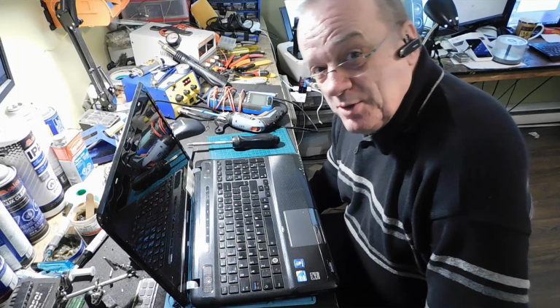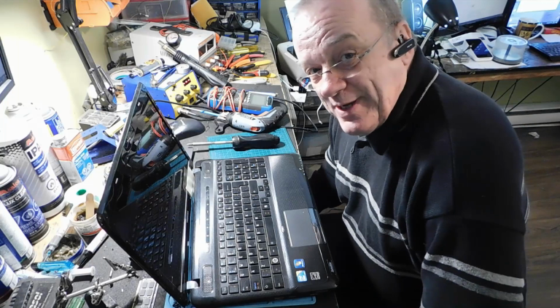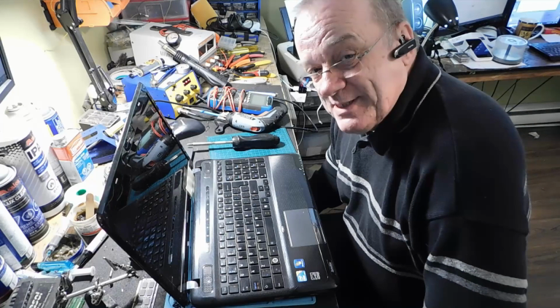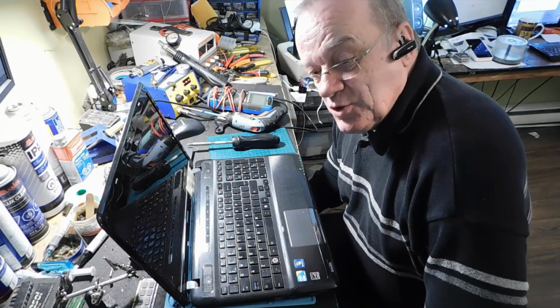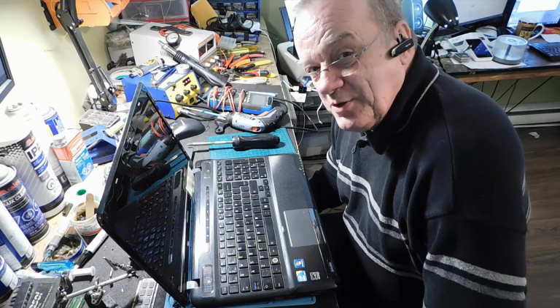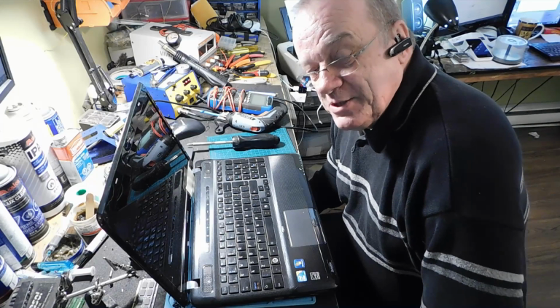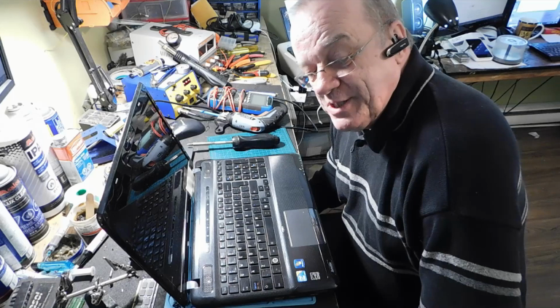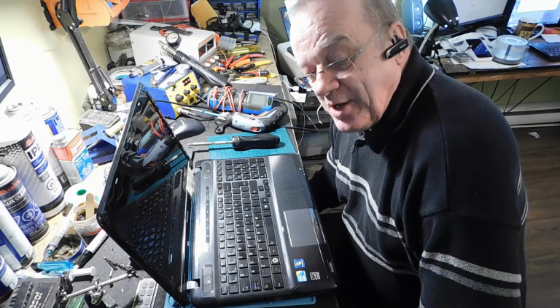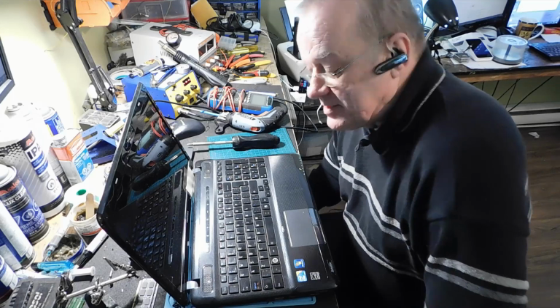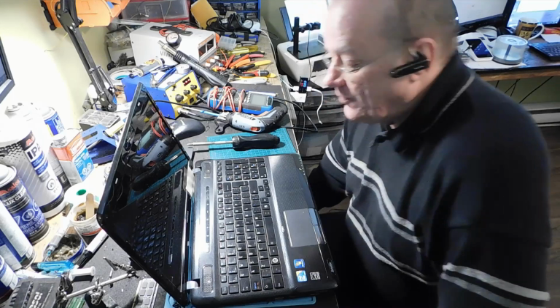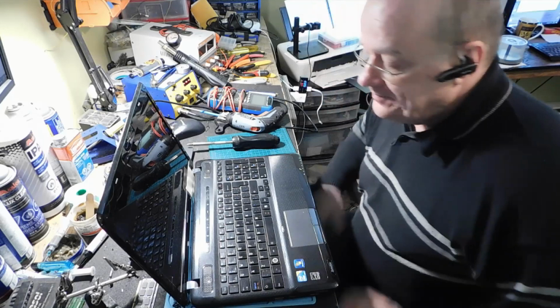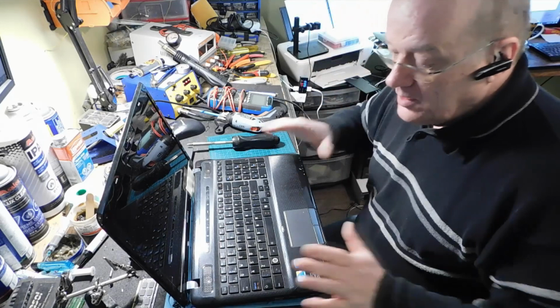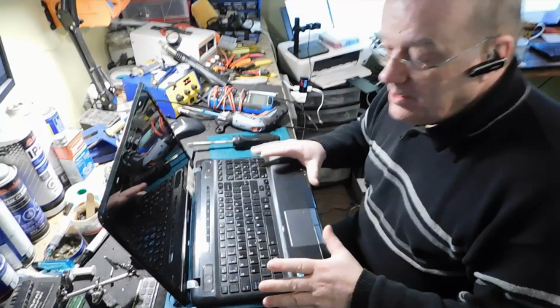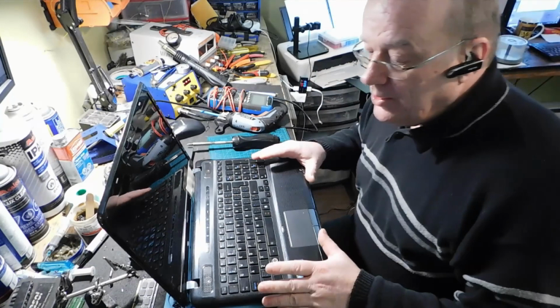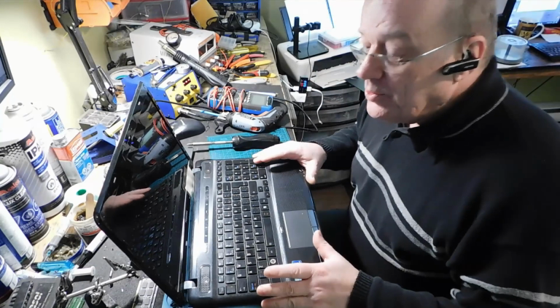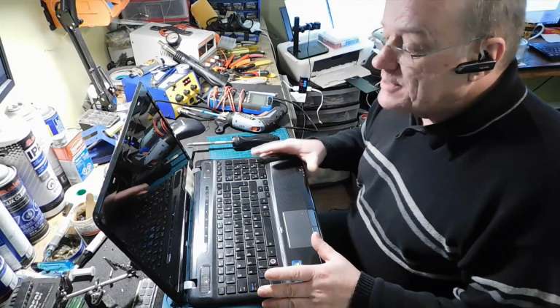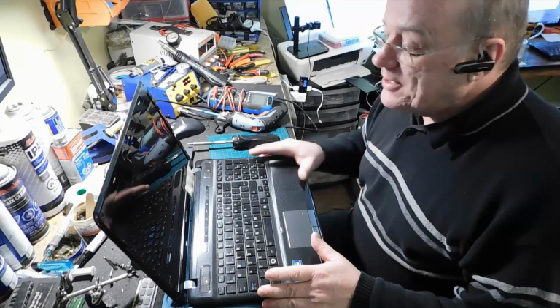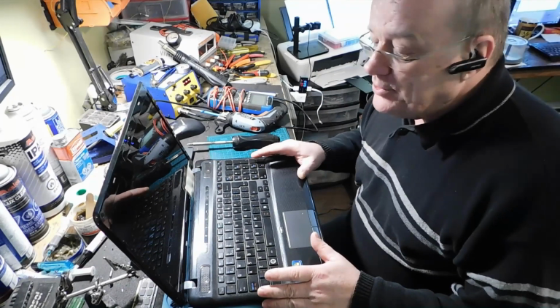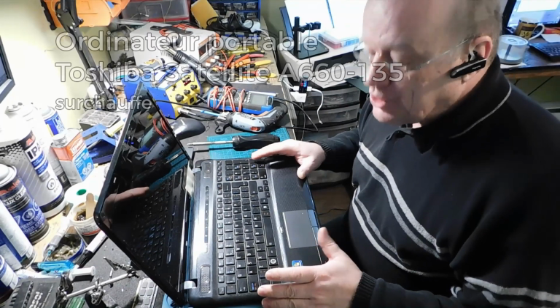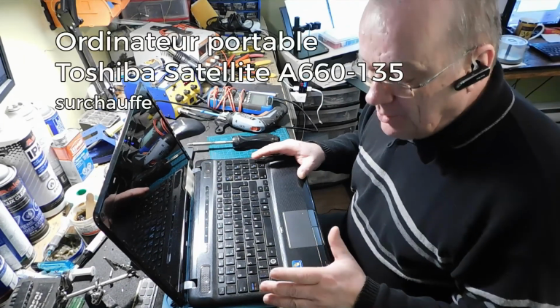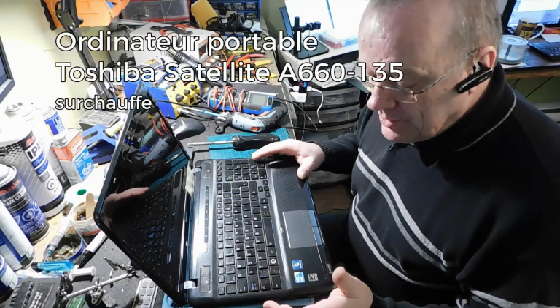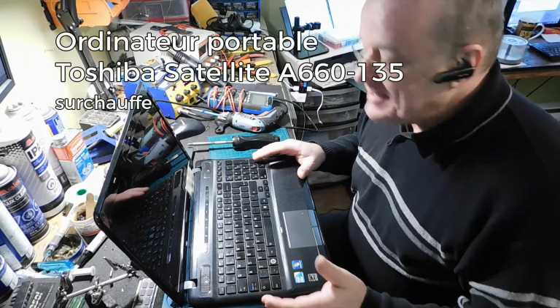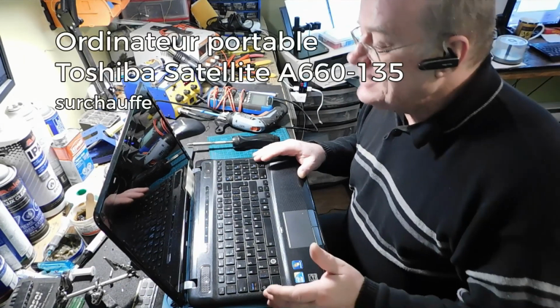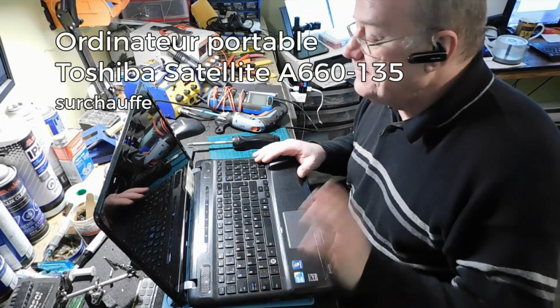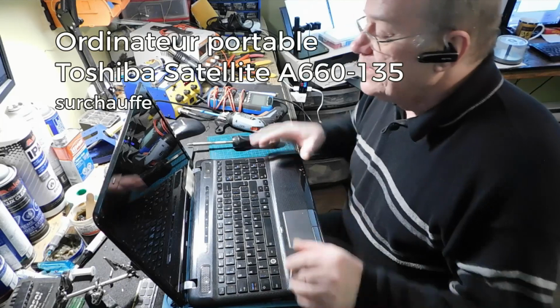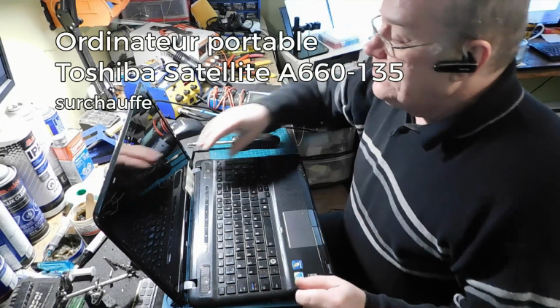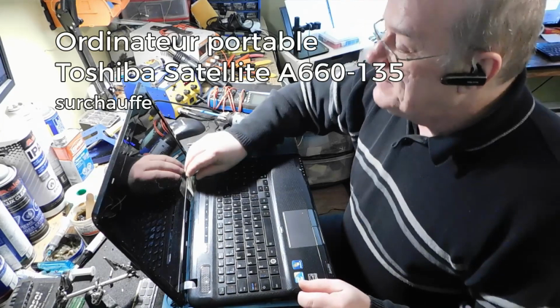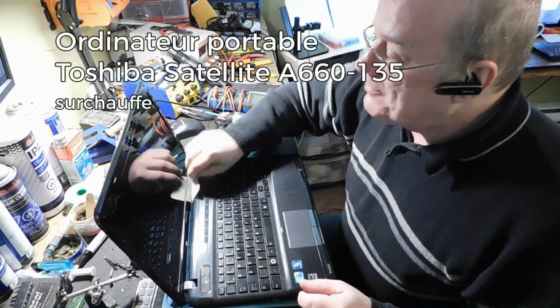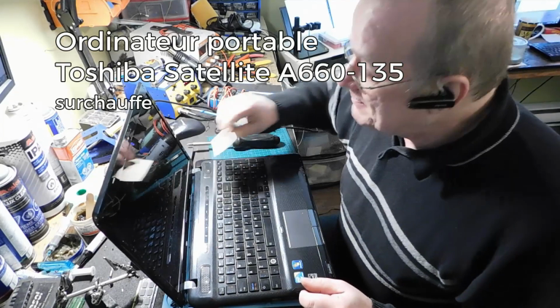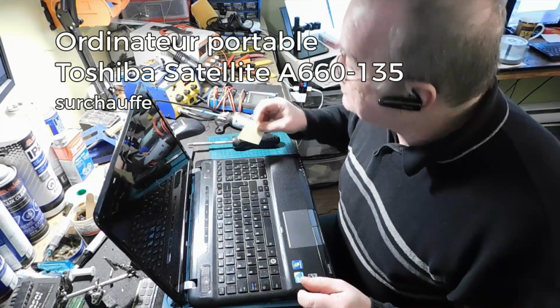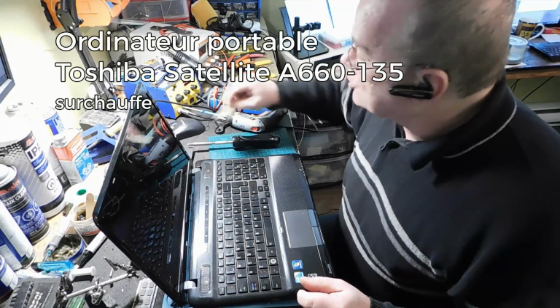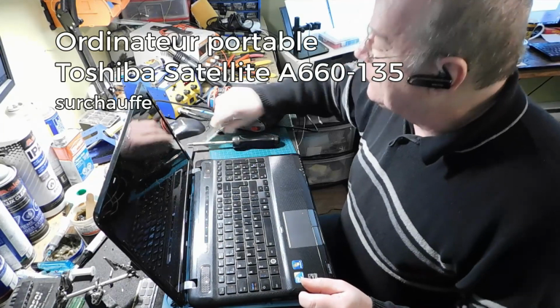Bonjour à tous, Sylvain Joannet de SEJC Électronique à Saint-Sauveur. Un autre ordinateur, un Toshiba Satellite, qui m'a été apporté parce qu'il surchauffe.